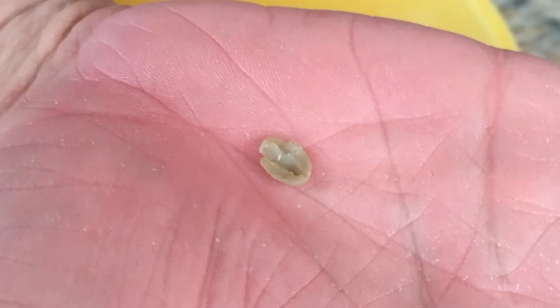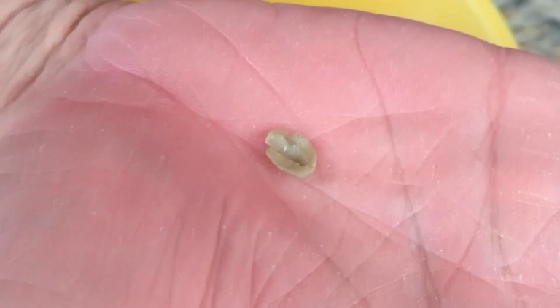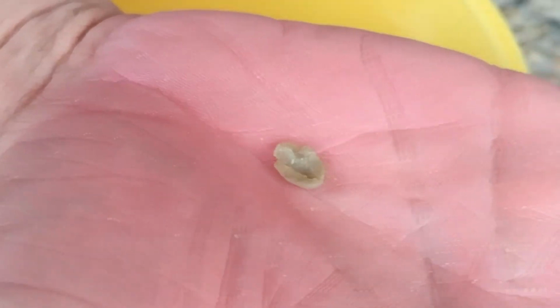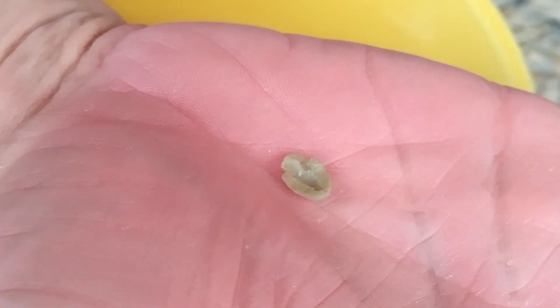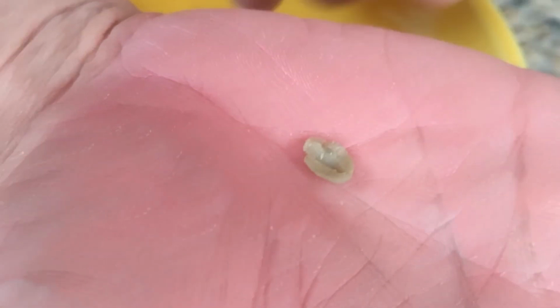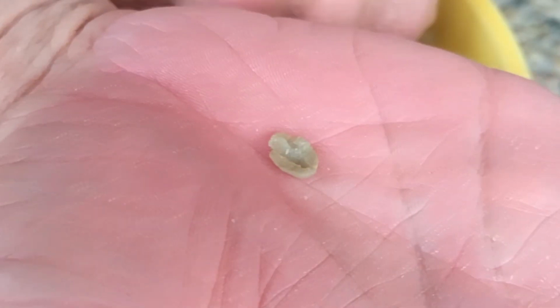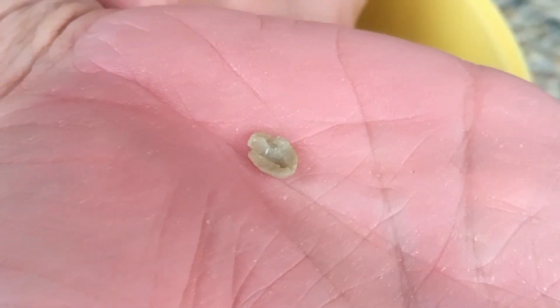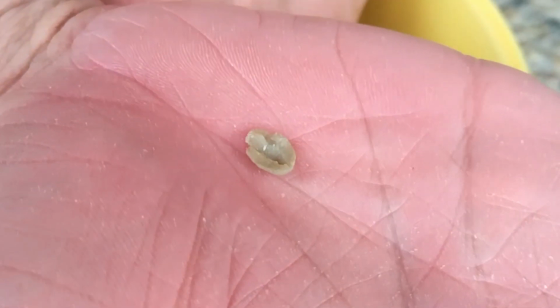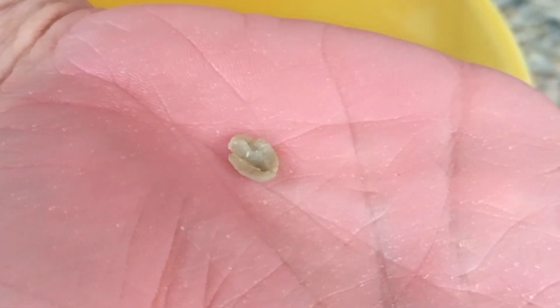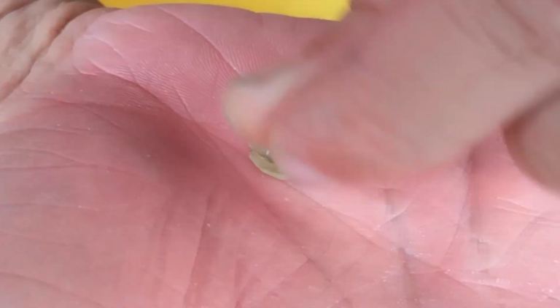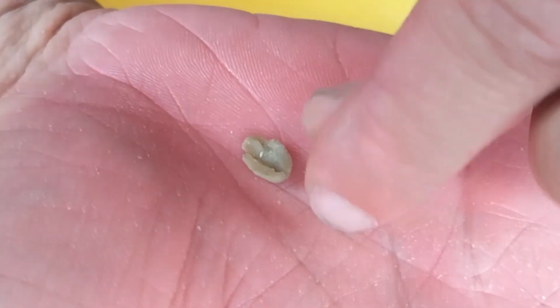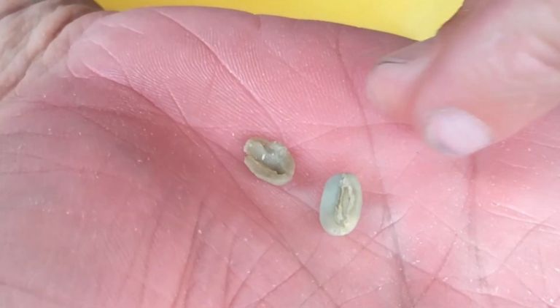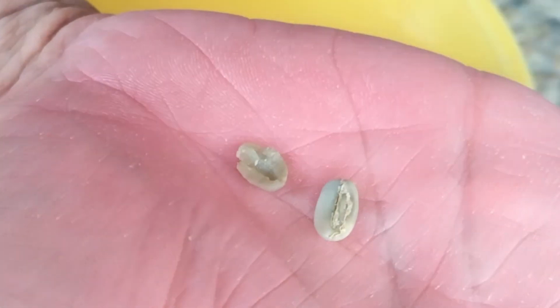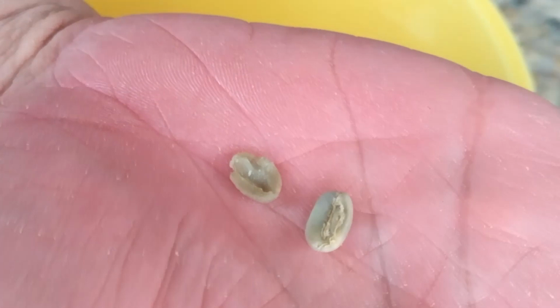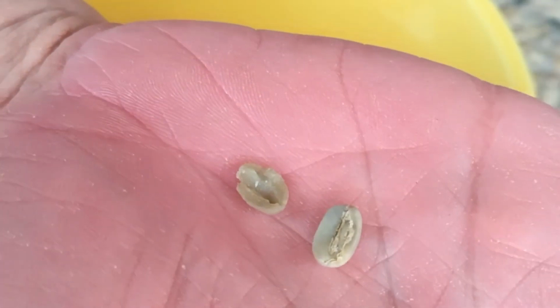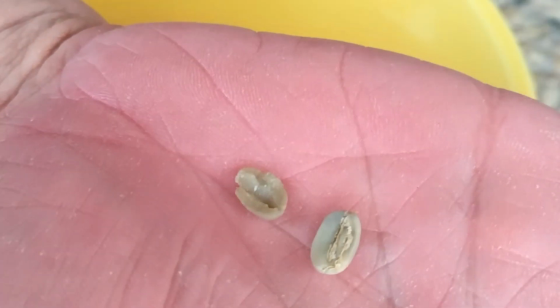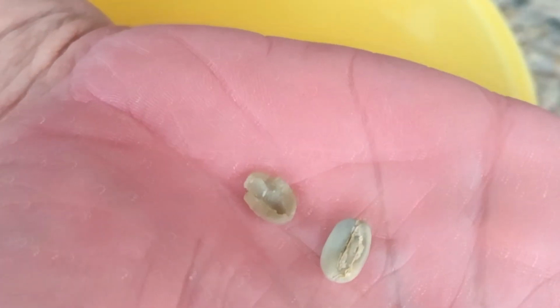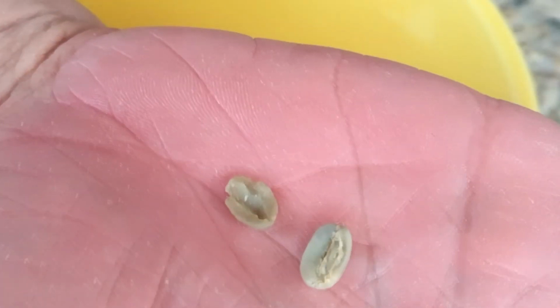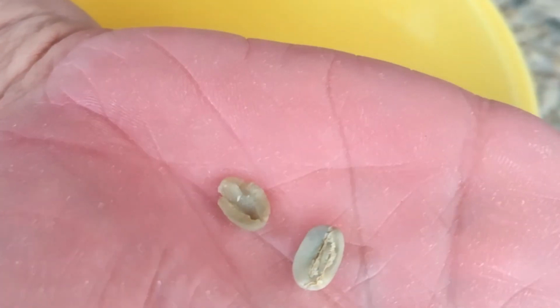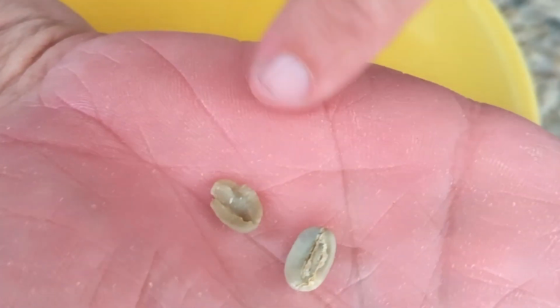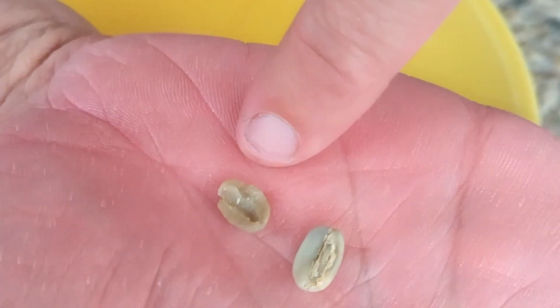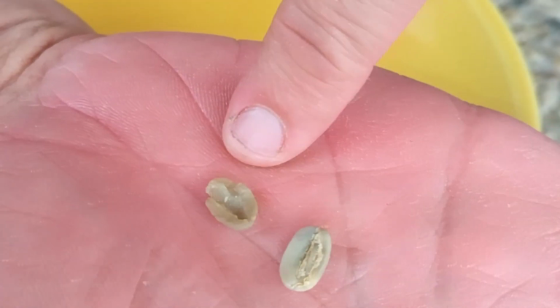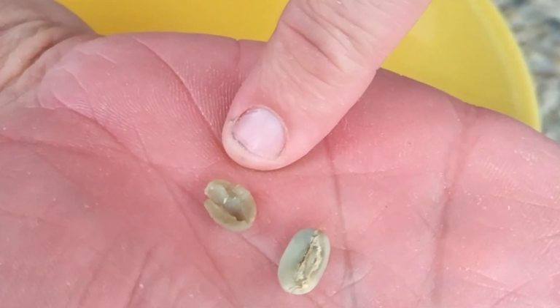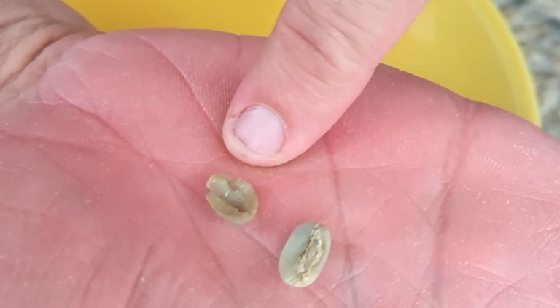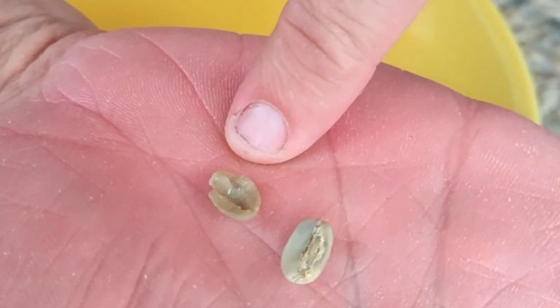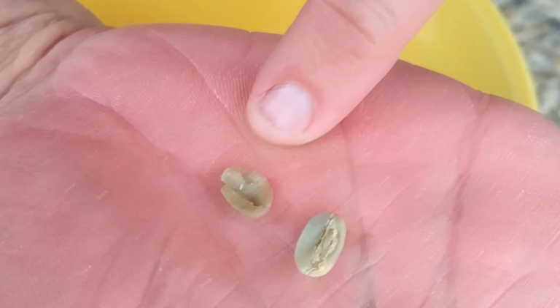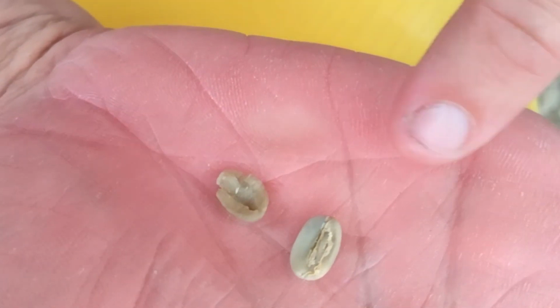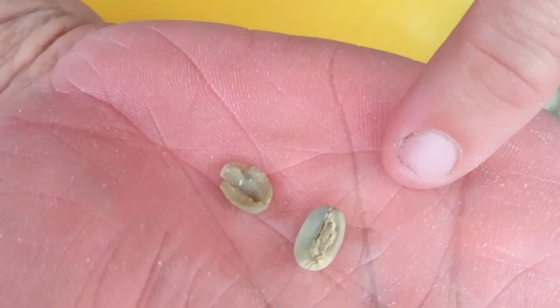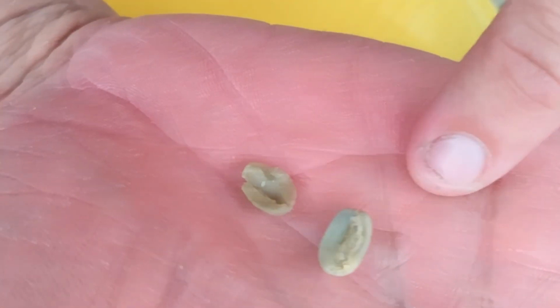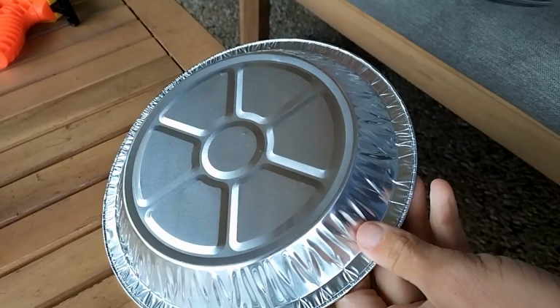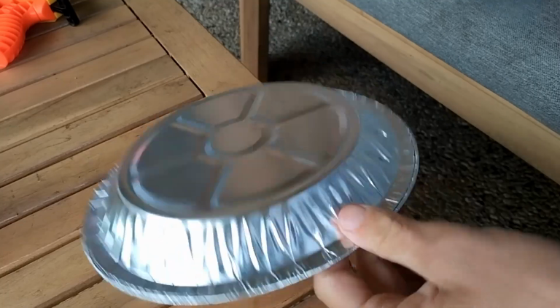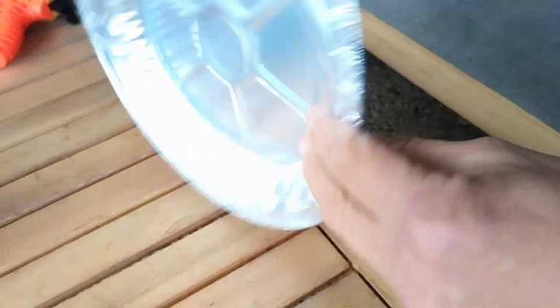Before you roast, have a look through your beans. Any part beans or misshapen beans with thinner sides will cook quicker and may result in uneven roasting, which means they may burn.